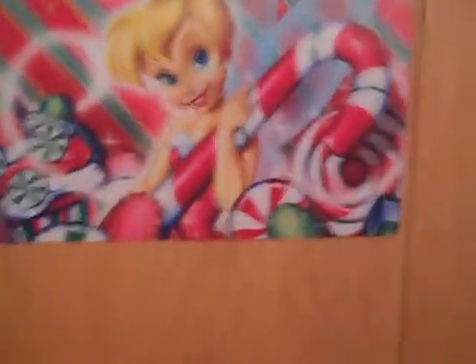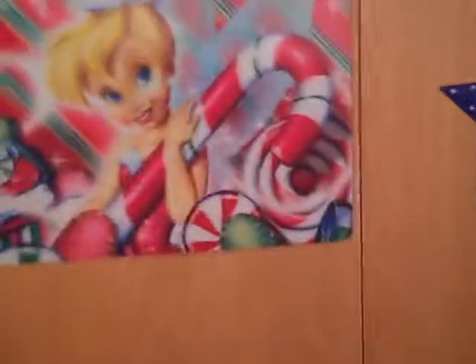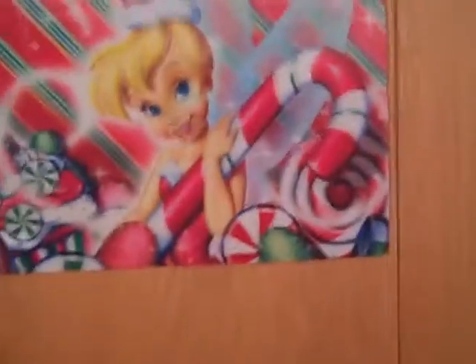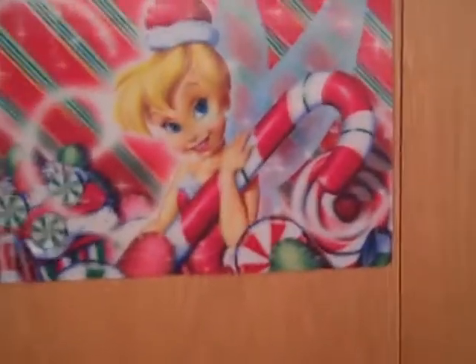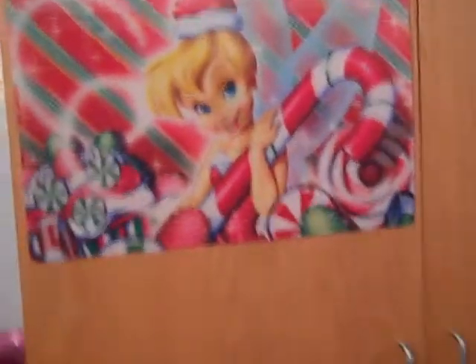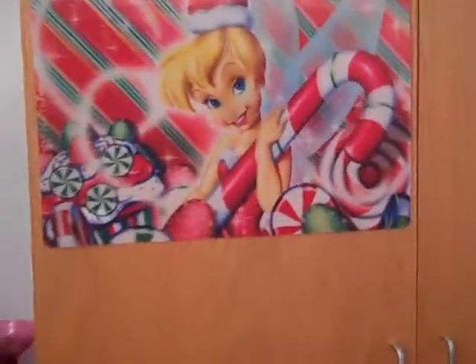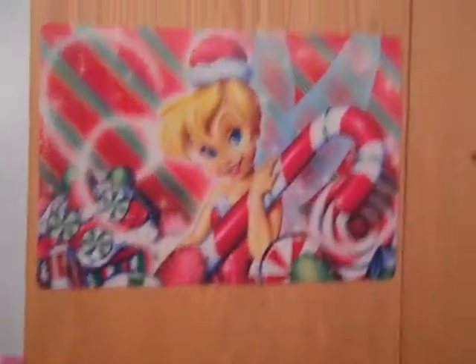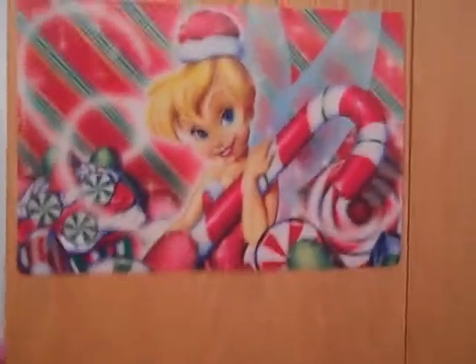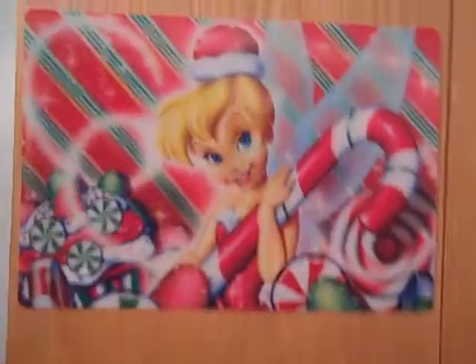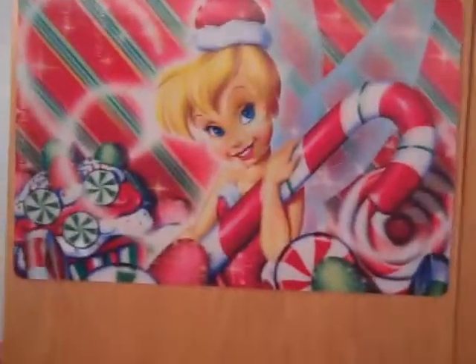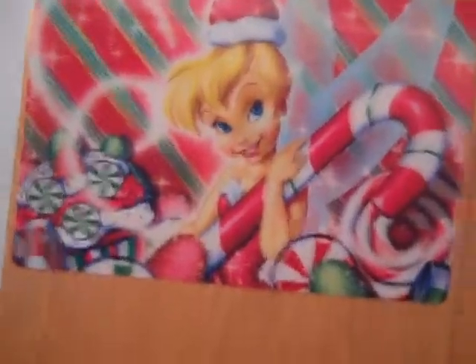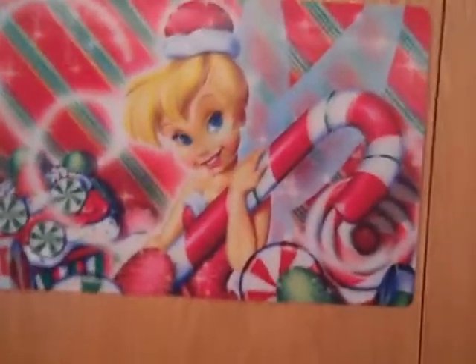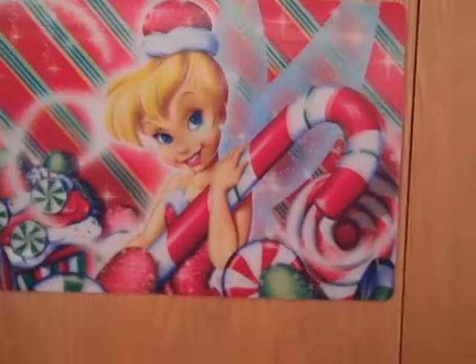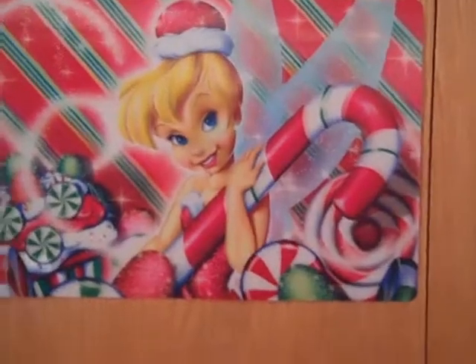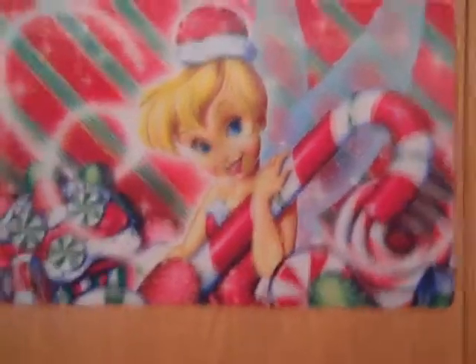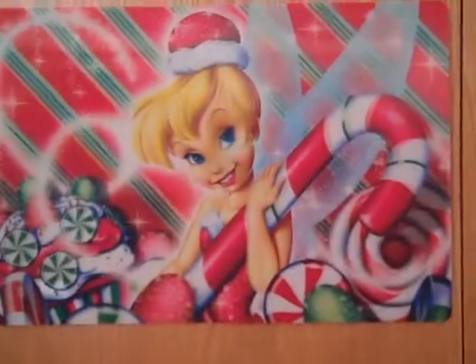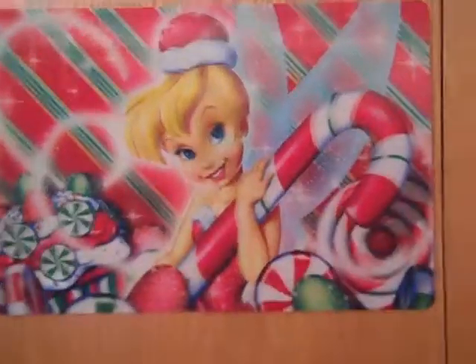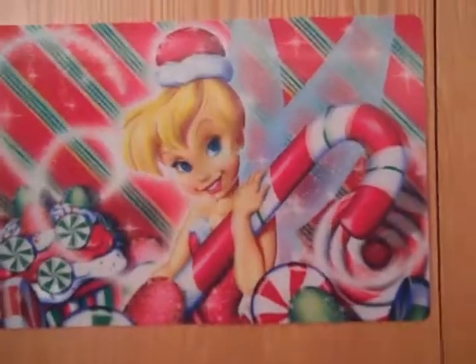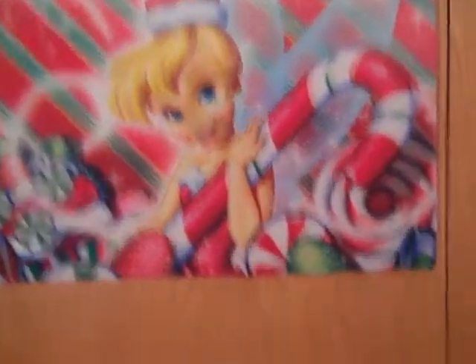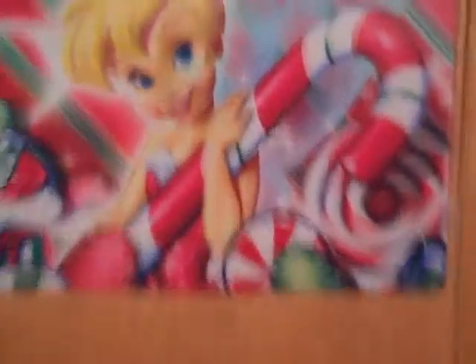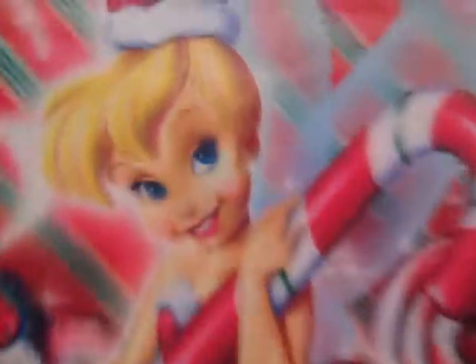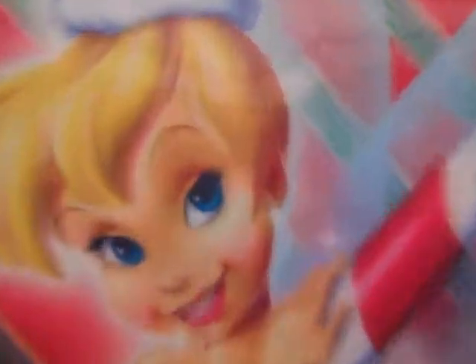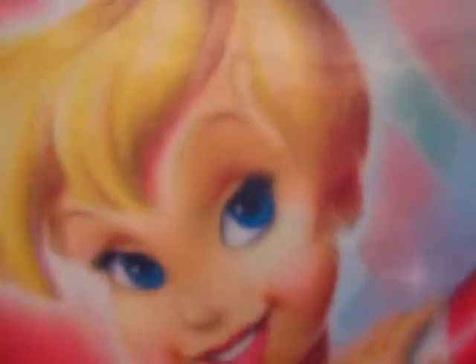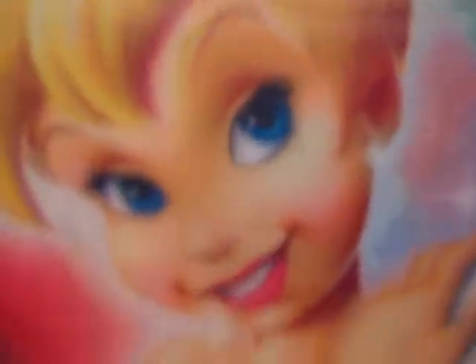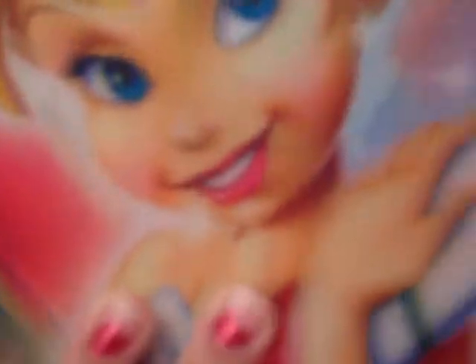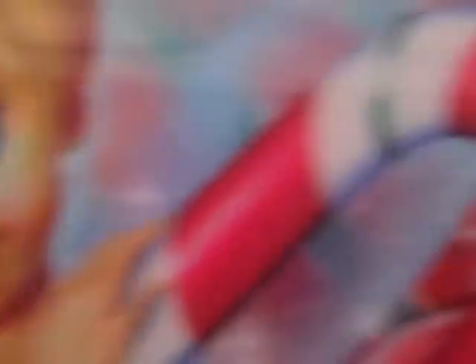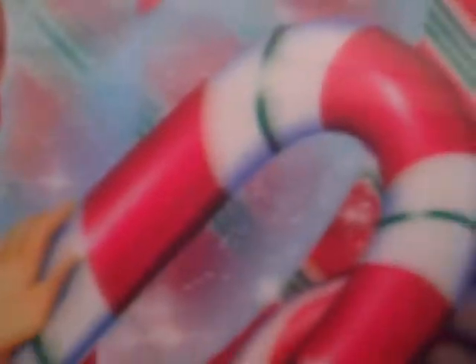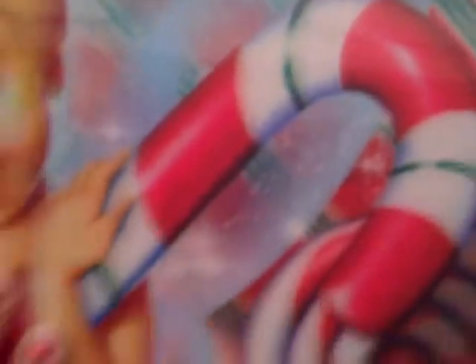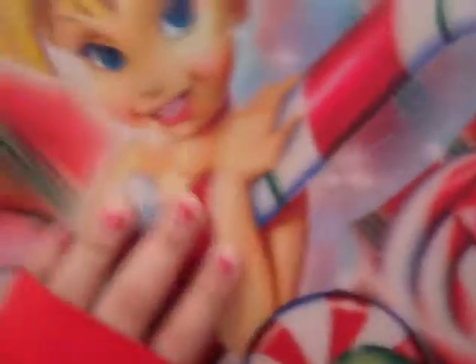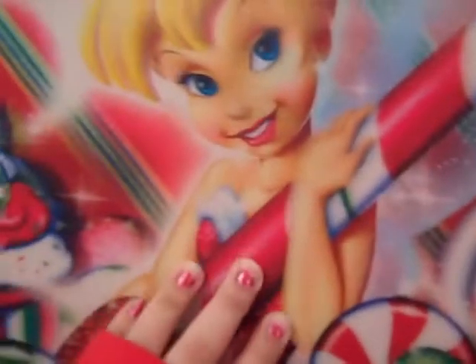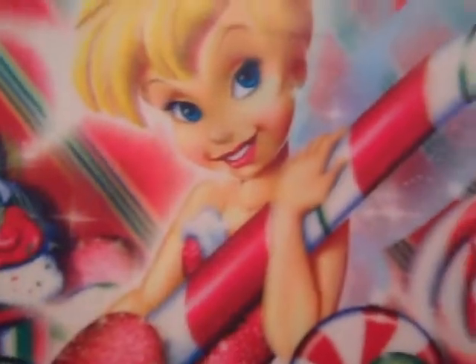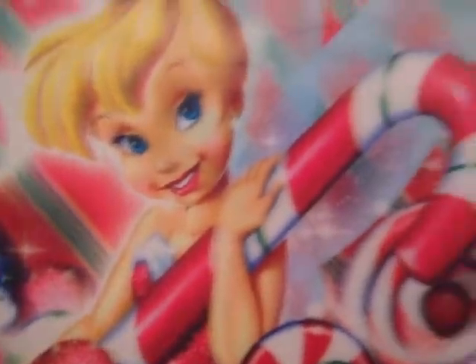This is my closet where I put my Tinkerbell — it's a placemat but I use it as decoration. I don't think you can tell in the video, but it's holographic, I promise.